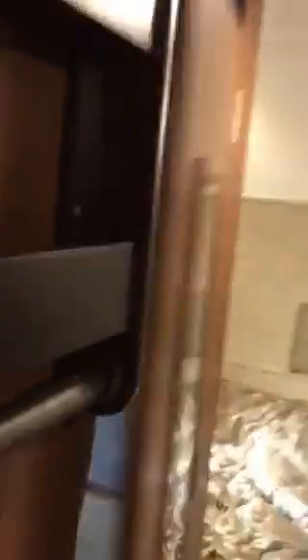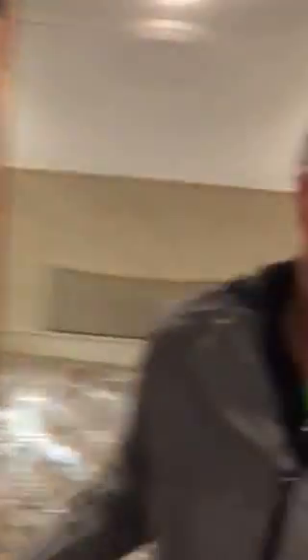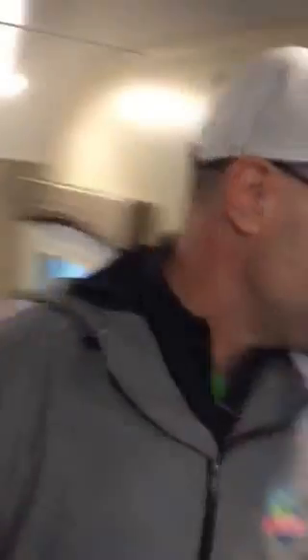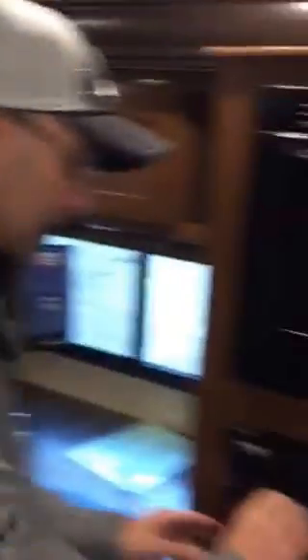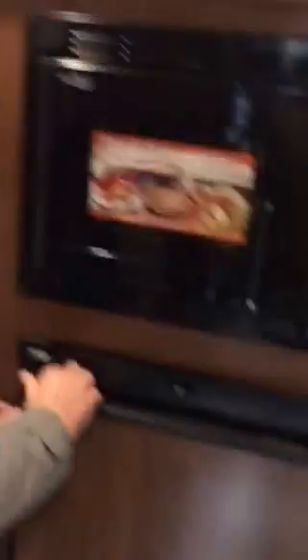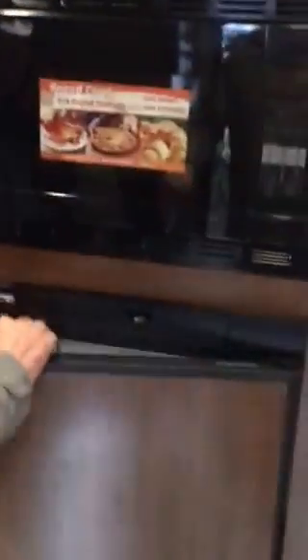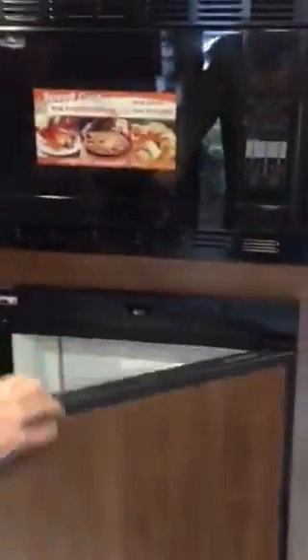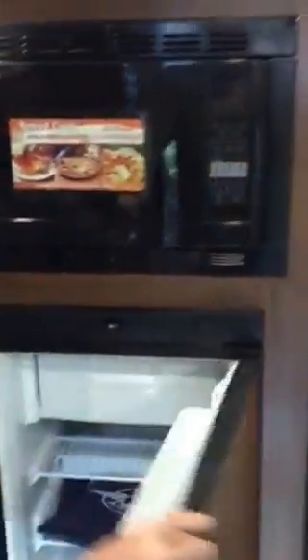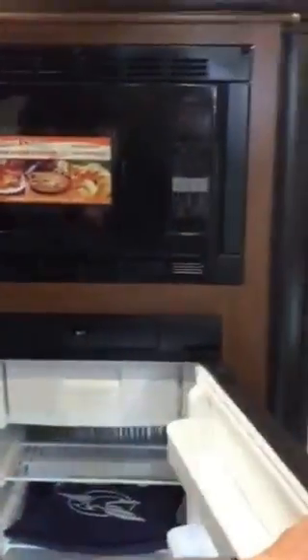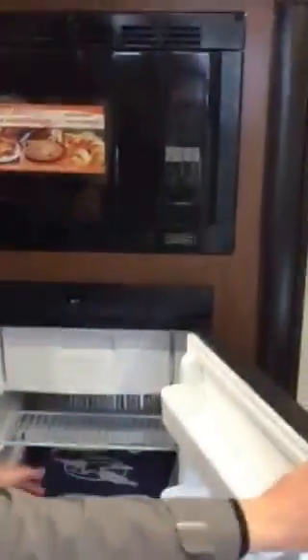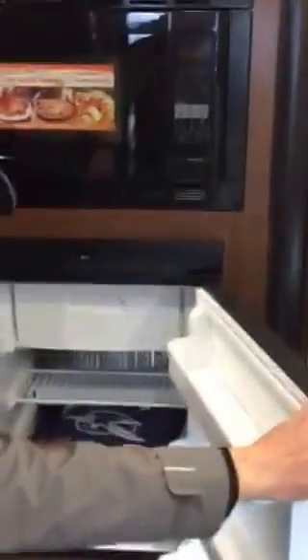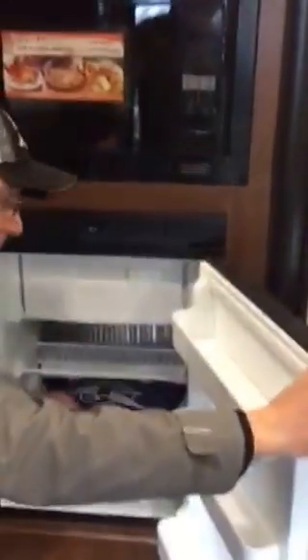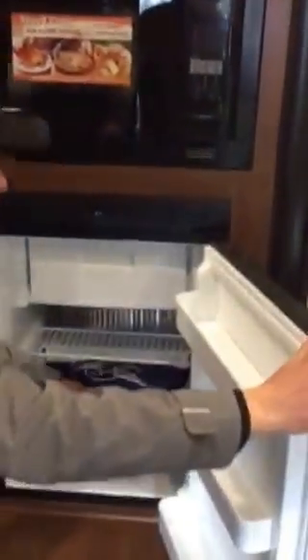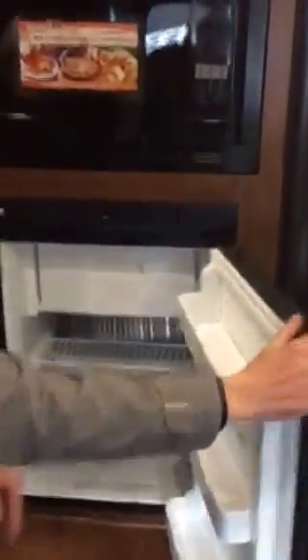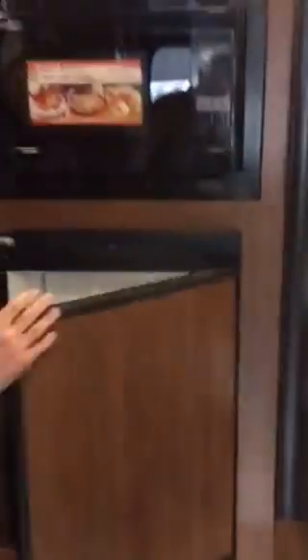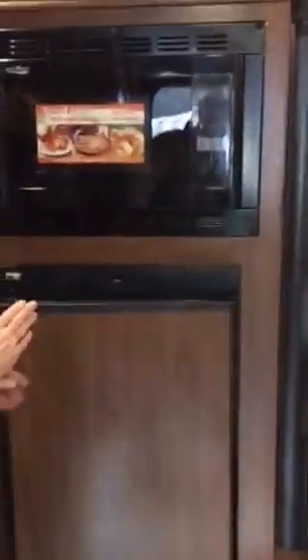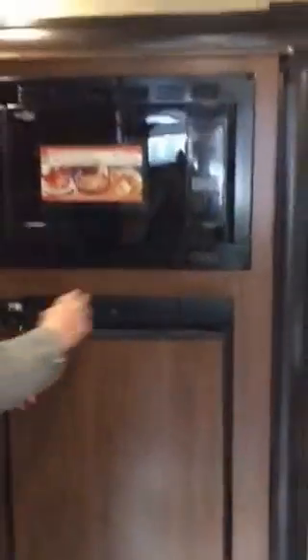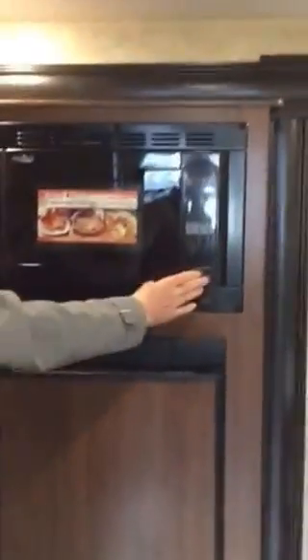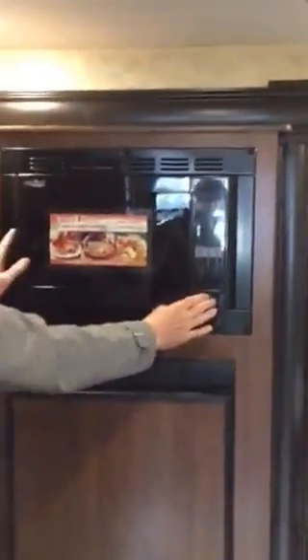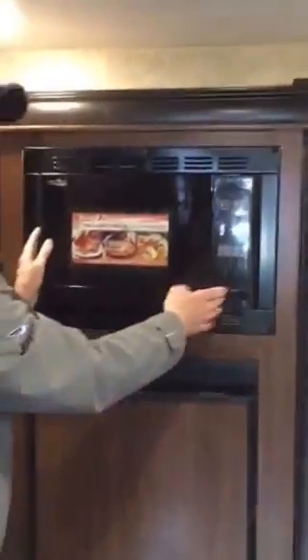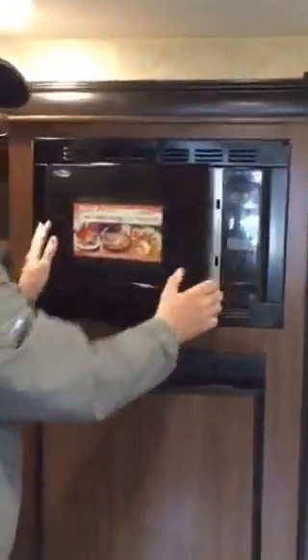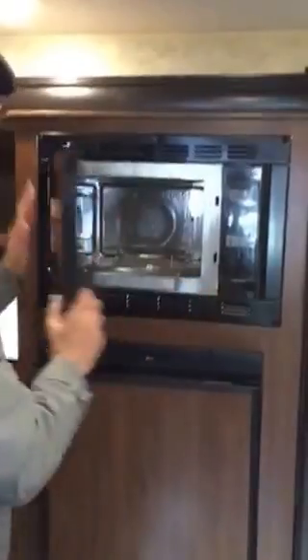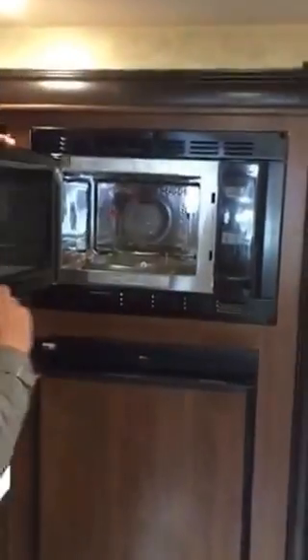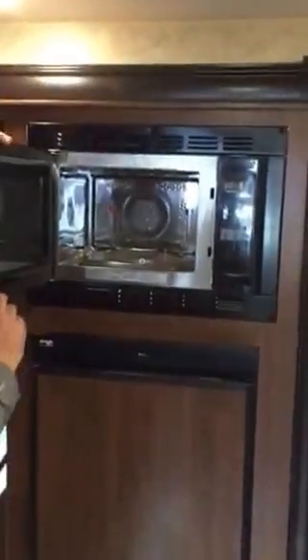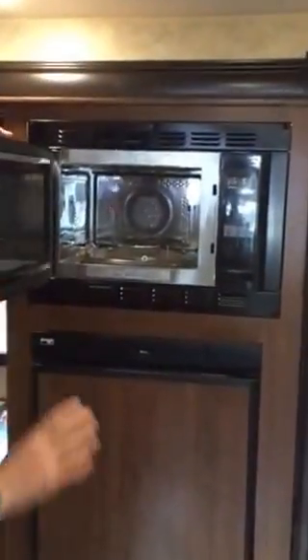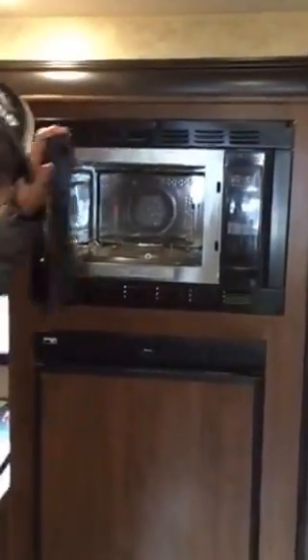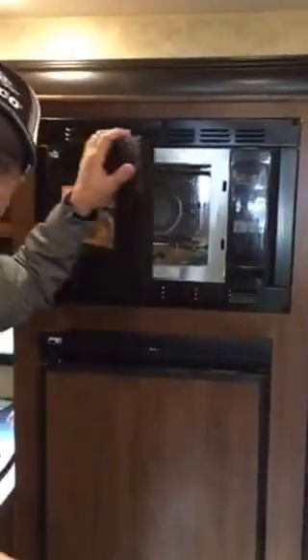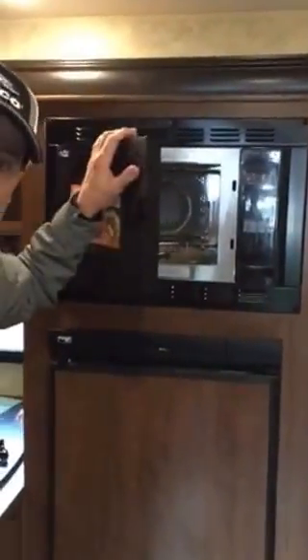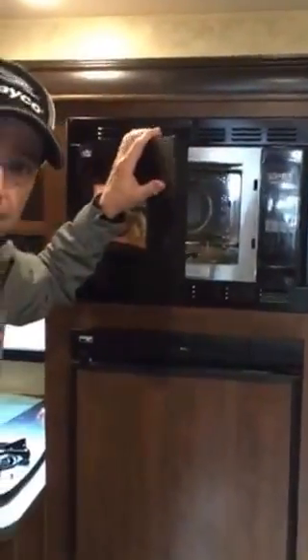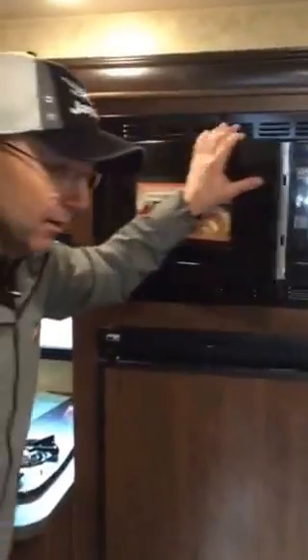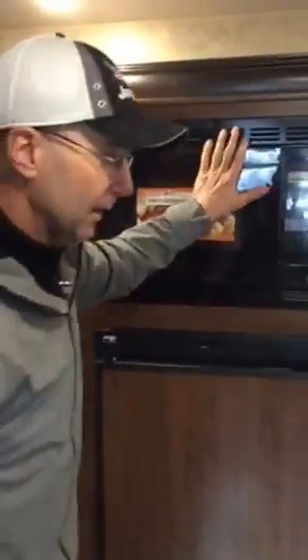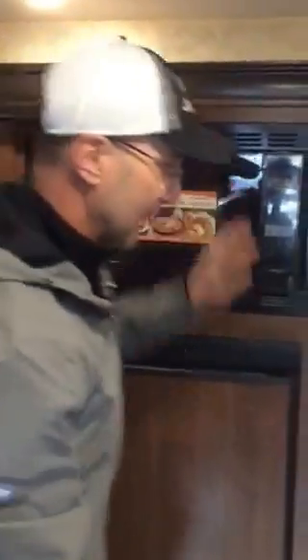Now I'm a little thirsty — I've got to get something out of my refrigerator. Nice little fridge. Barbecue up some popcorn — nothing like popcorn when you're watching your TV here.